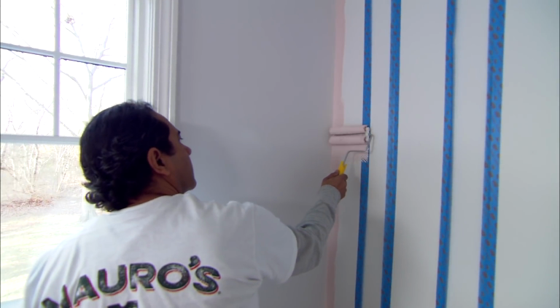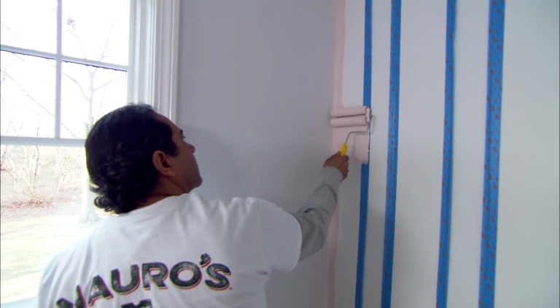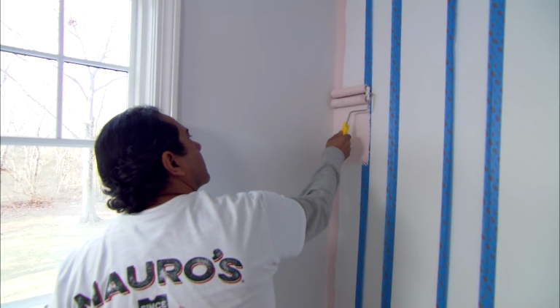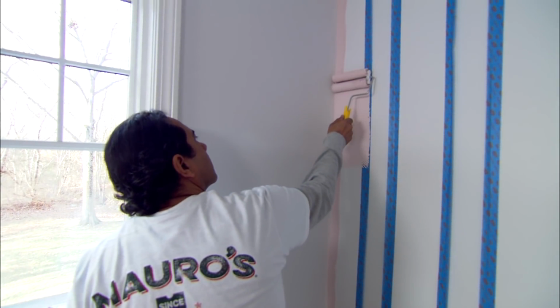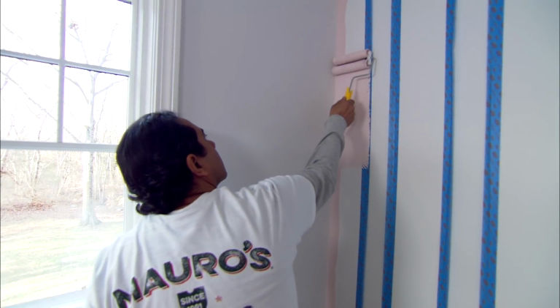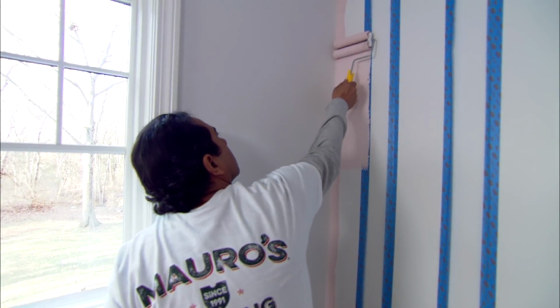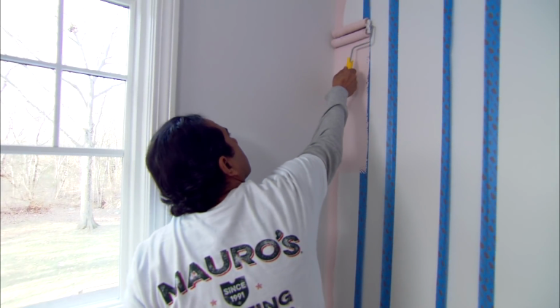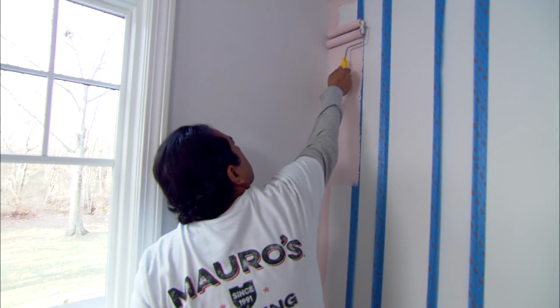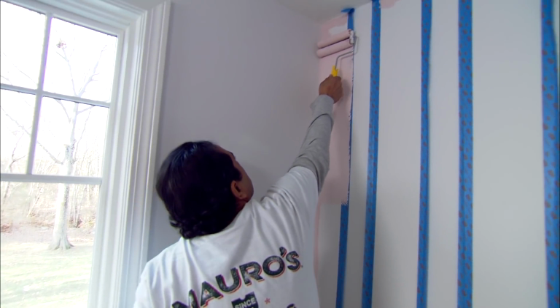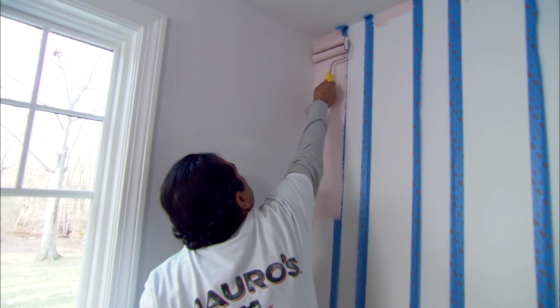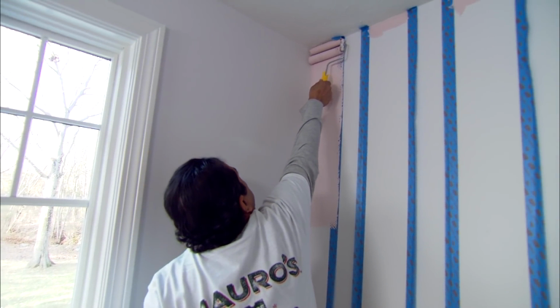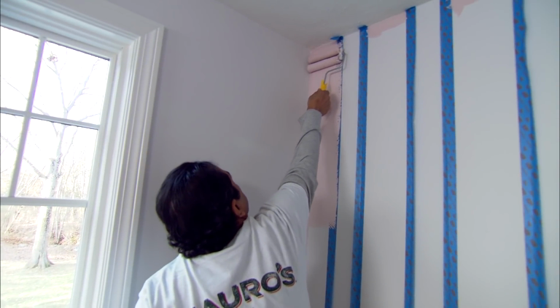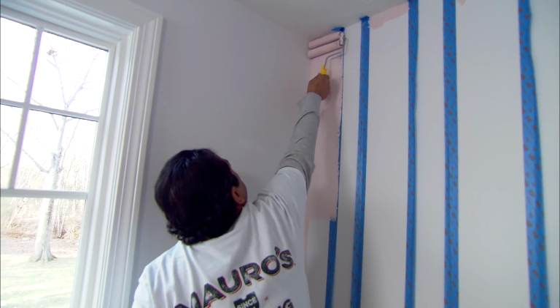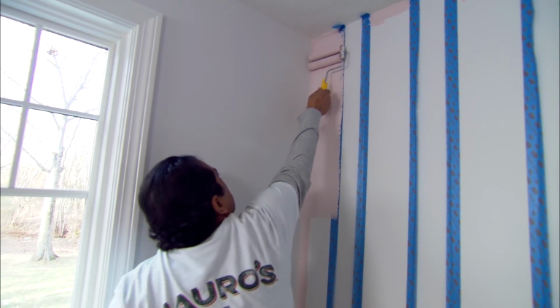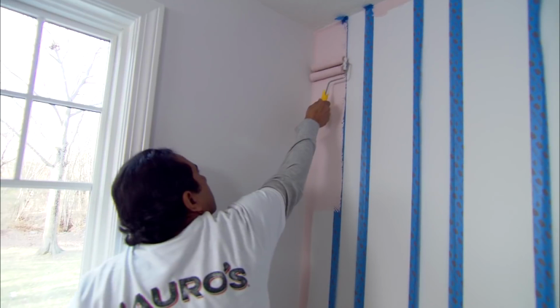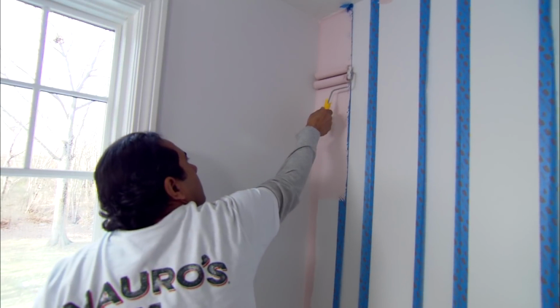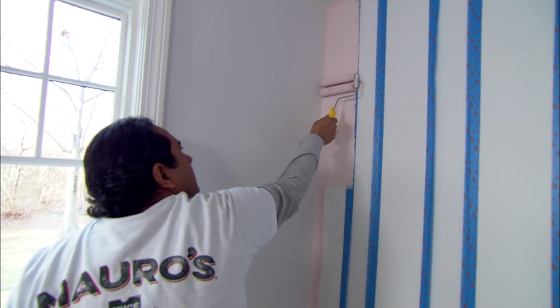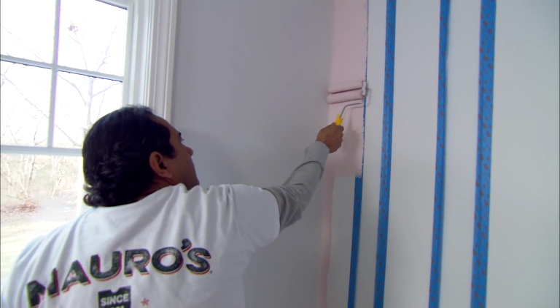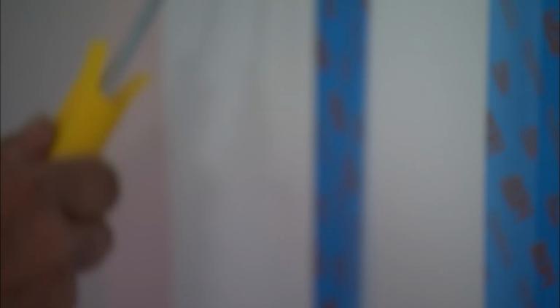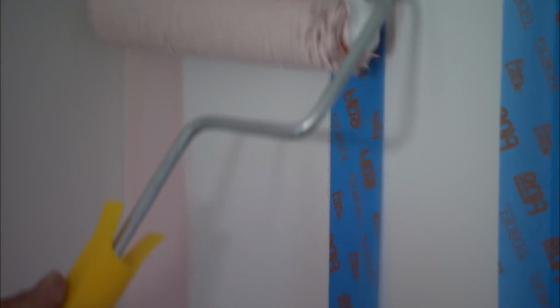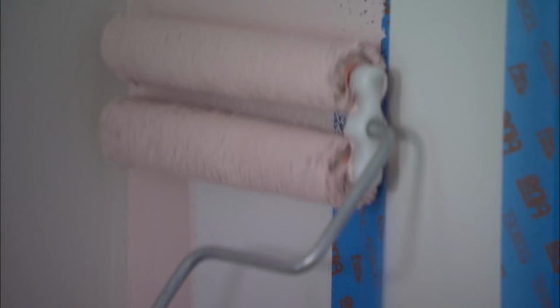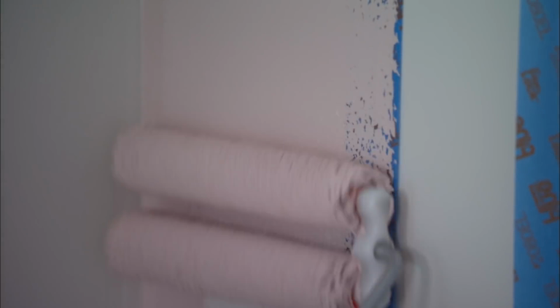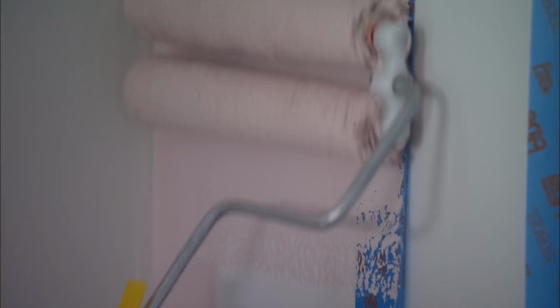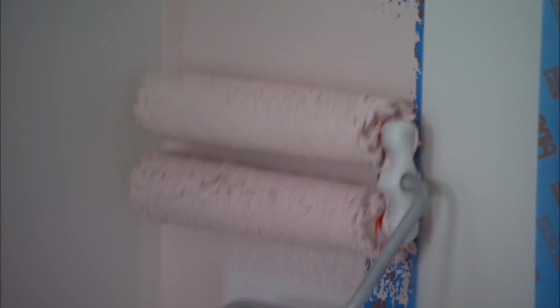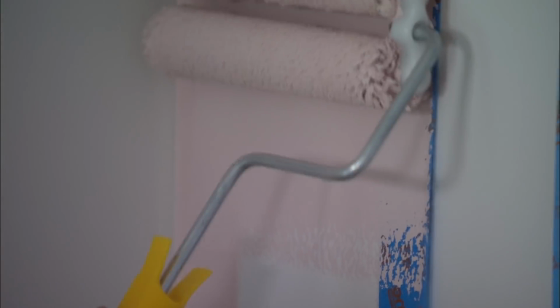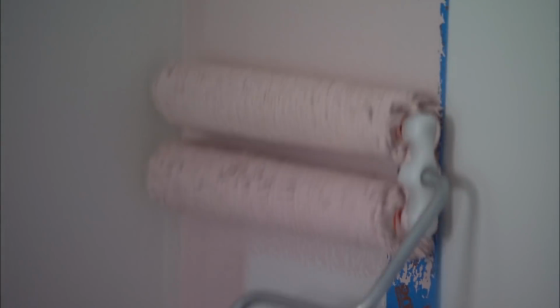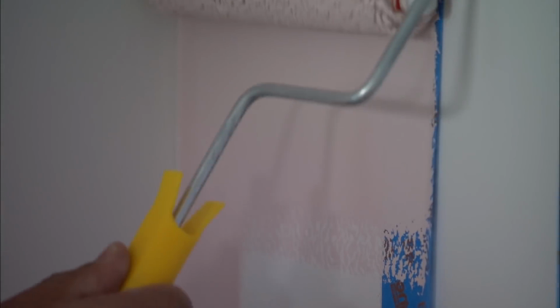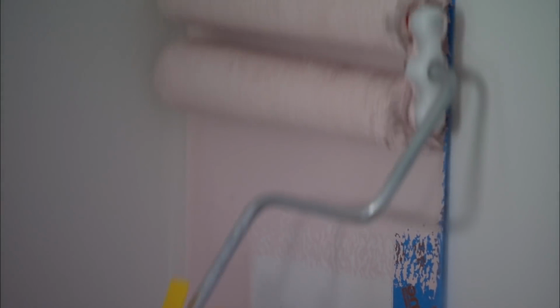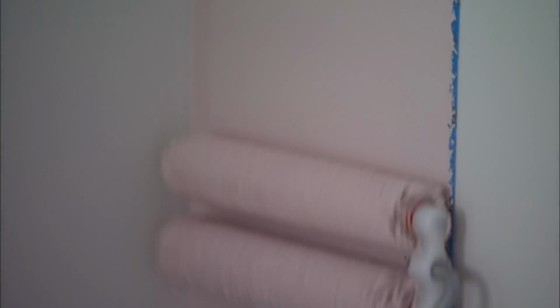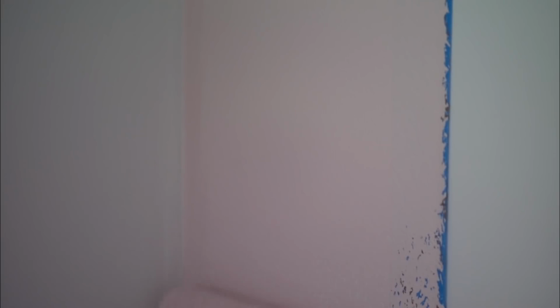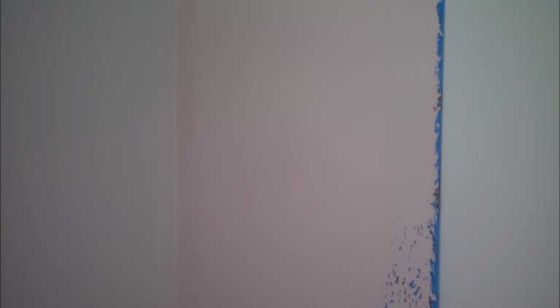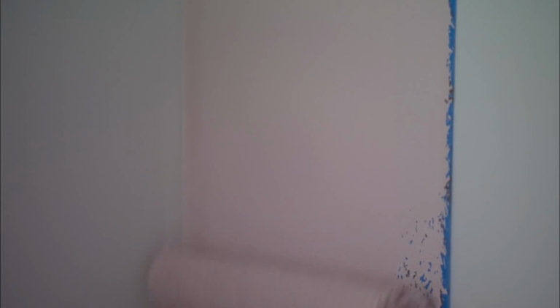First we cut in by brush. Now I'm going to roll the fills with my double roller. The first one, we spread the paint. The second one, we'll smooth the whole thing out.